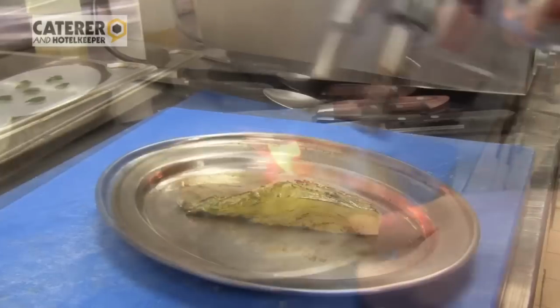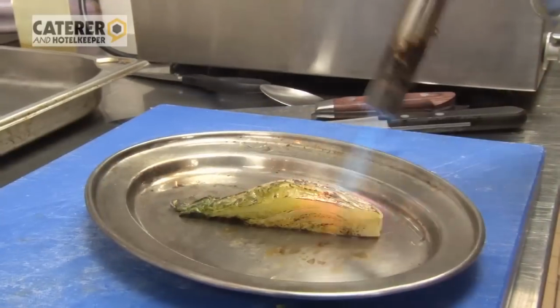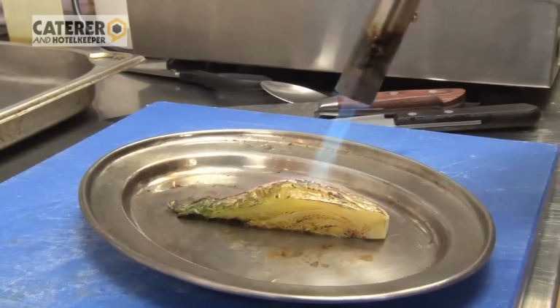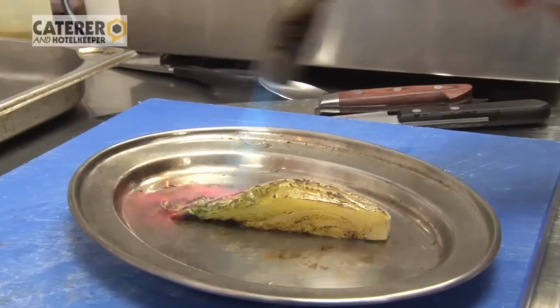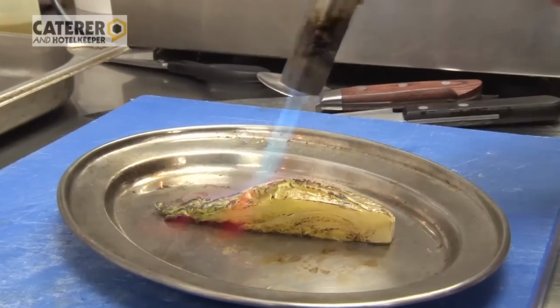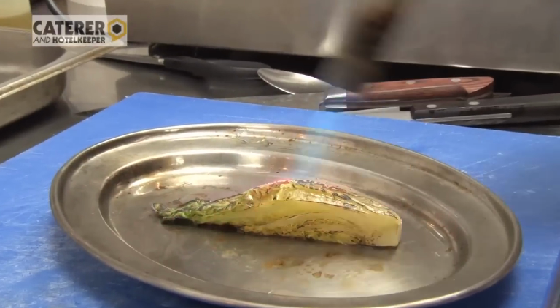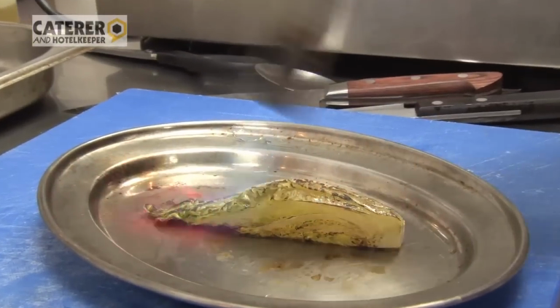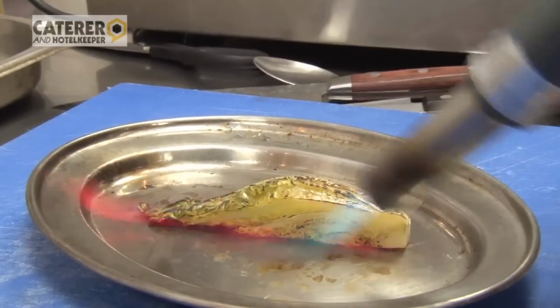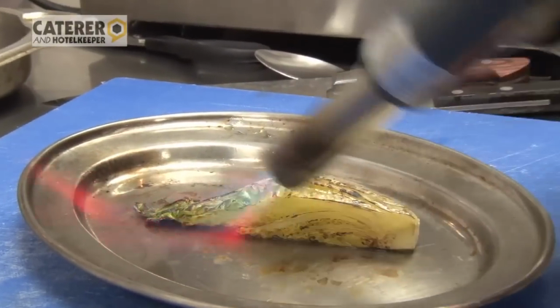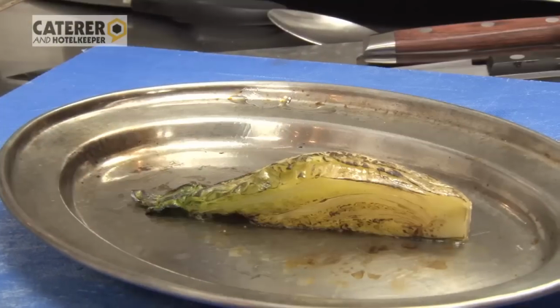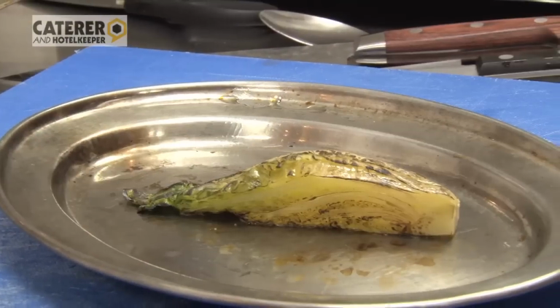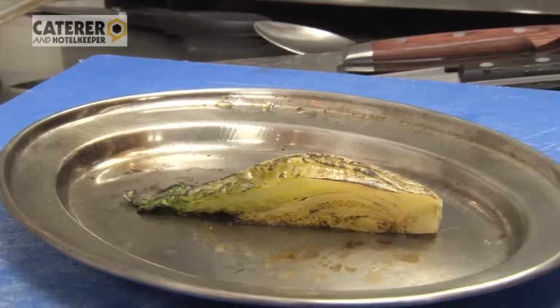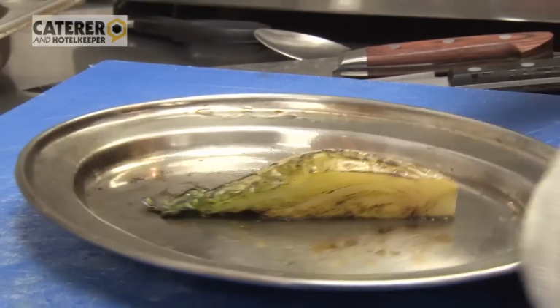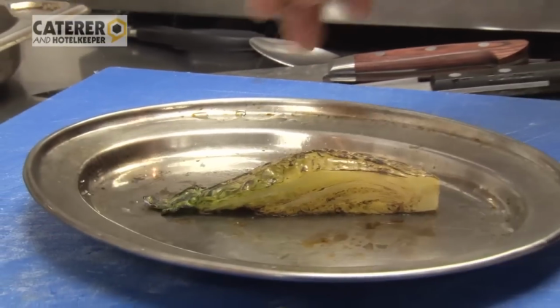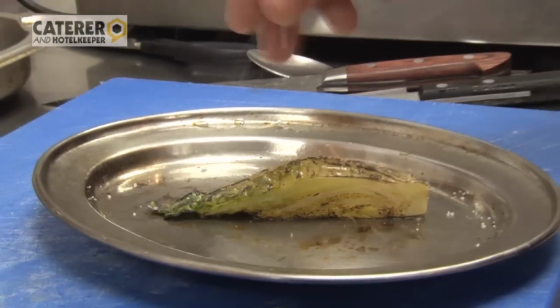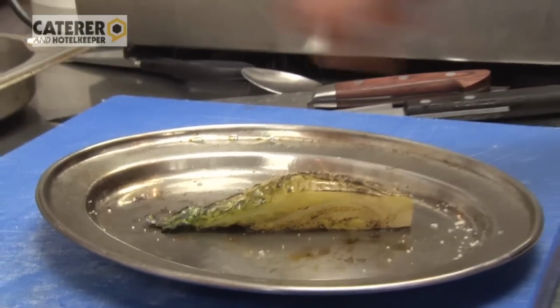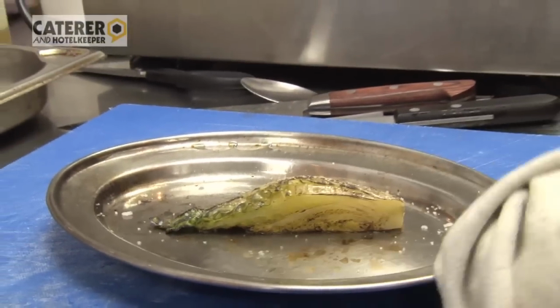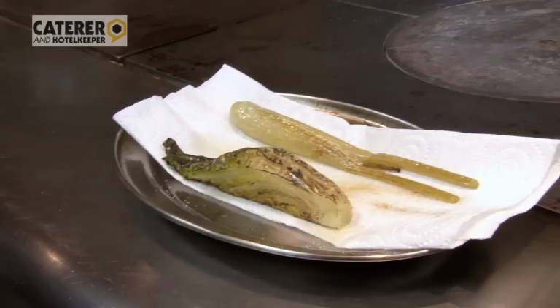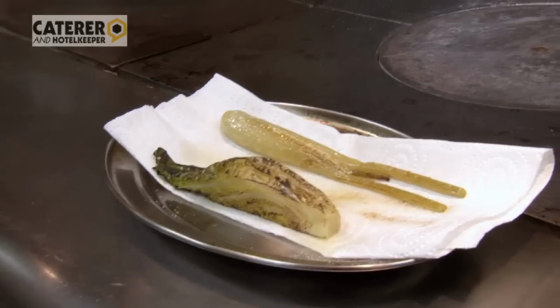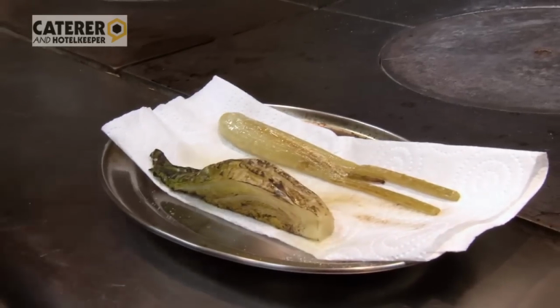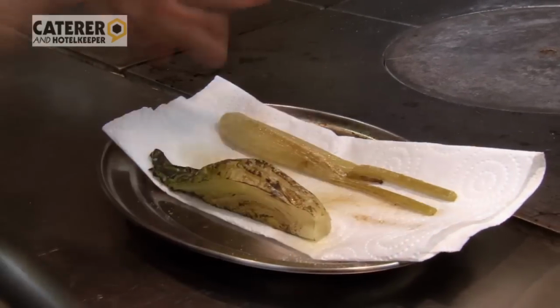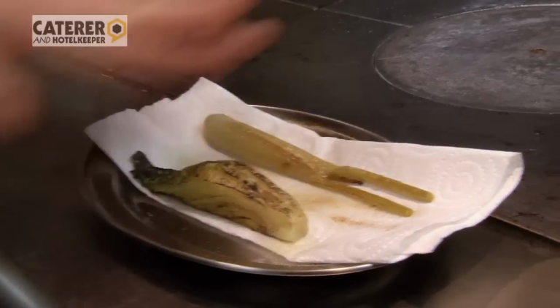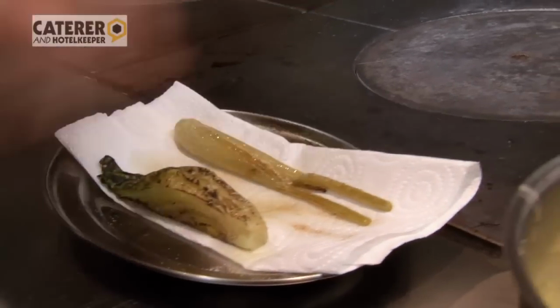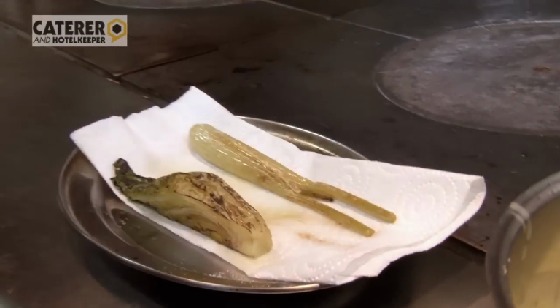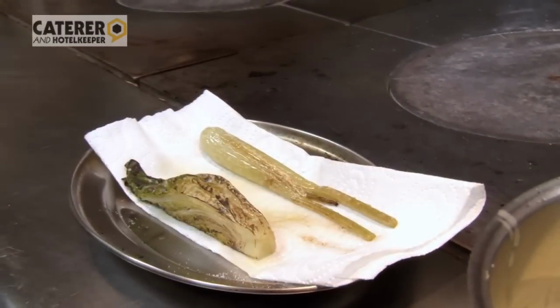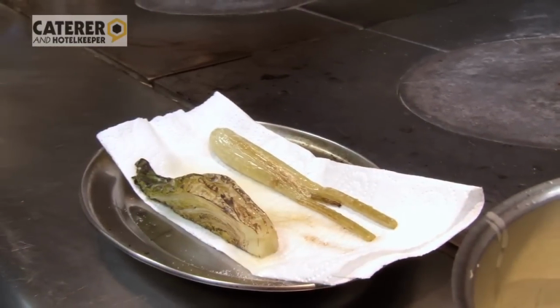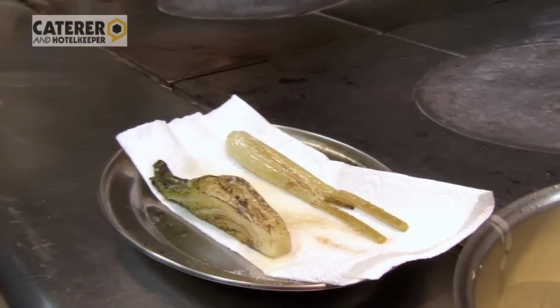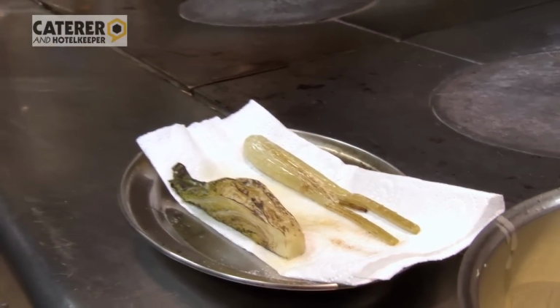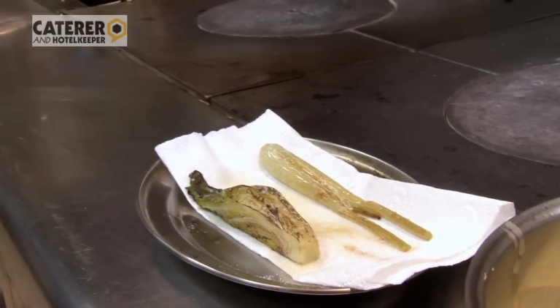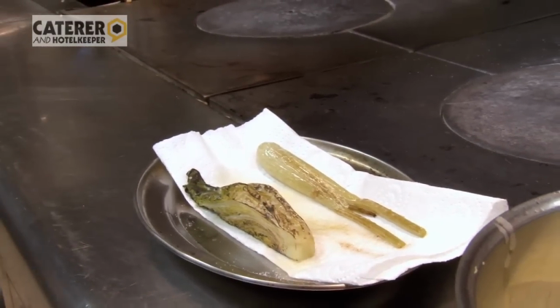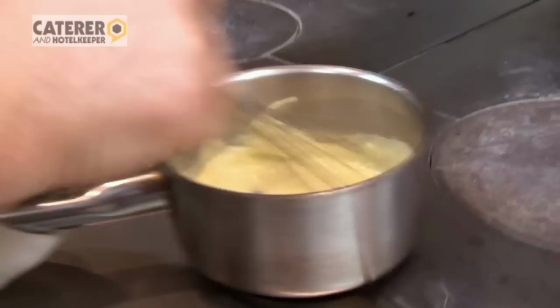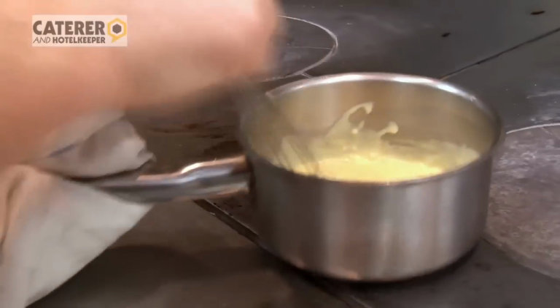So that and our fennel gives us two of our garnishes for the dish — two very different textures, different flavours, so they go very well with the sole.